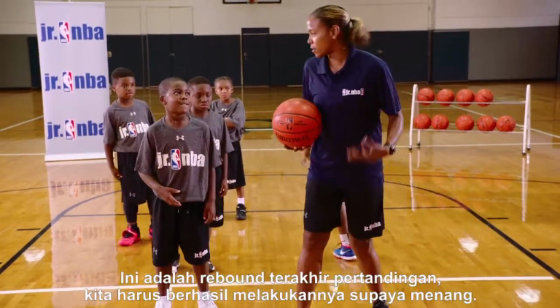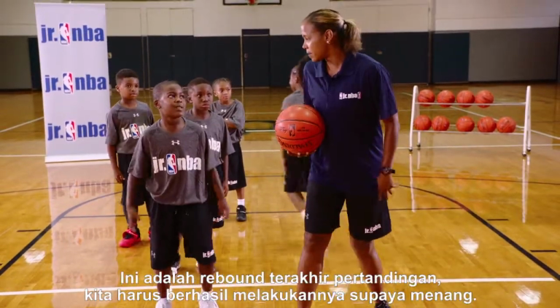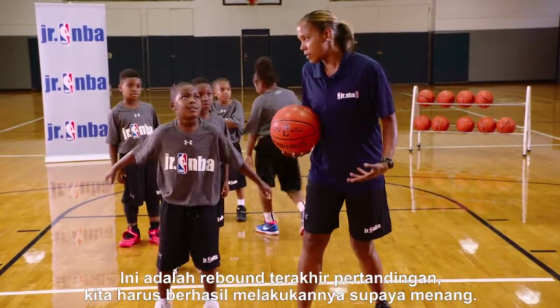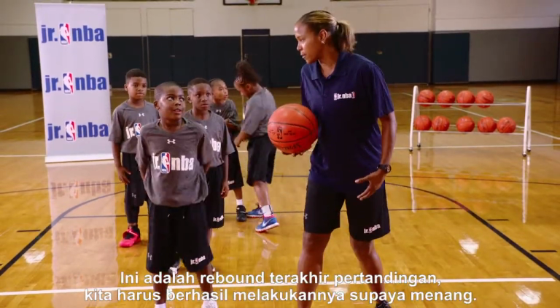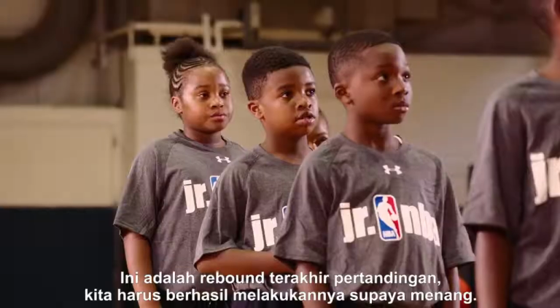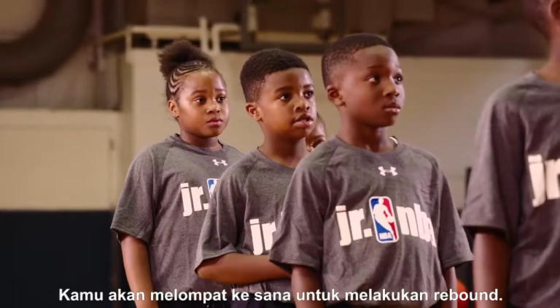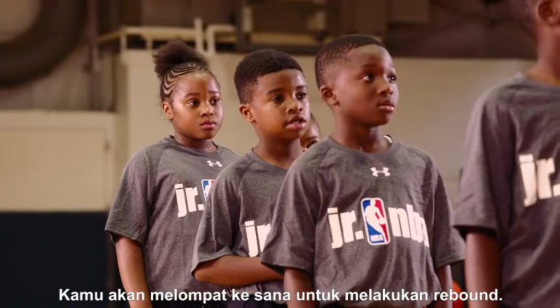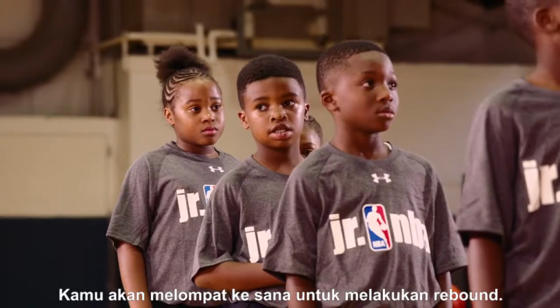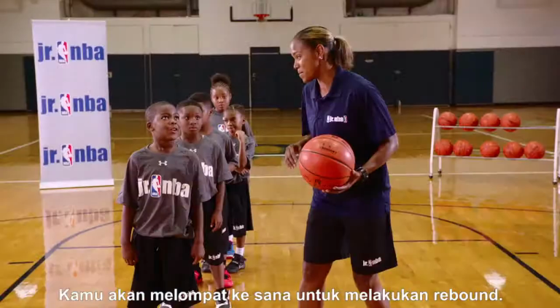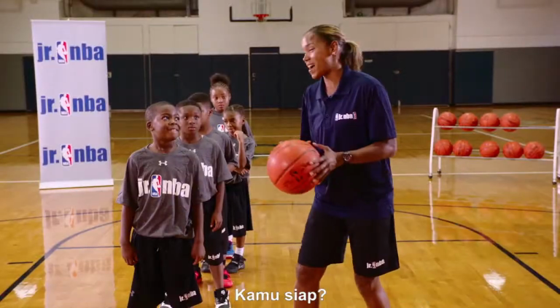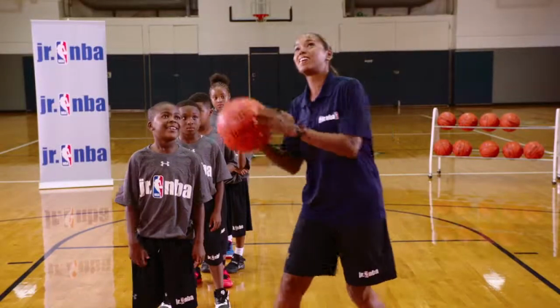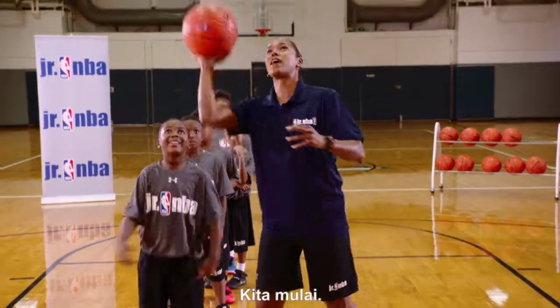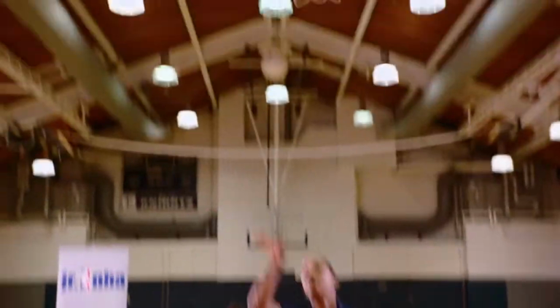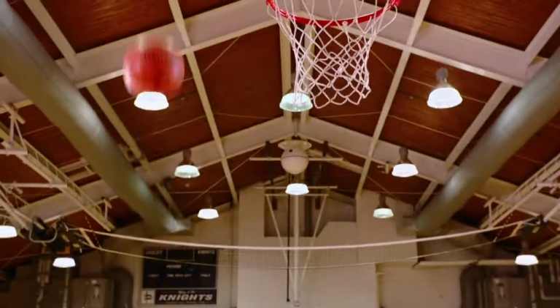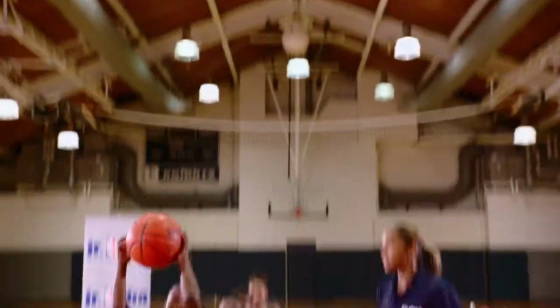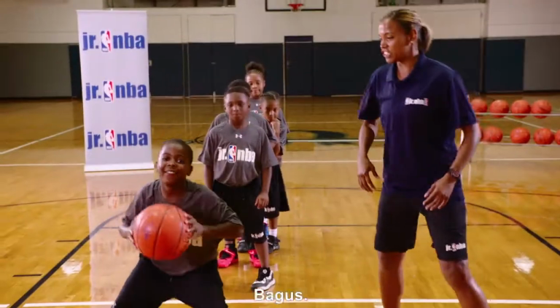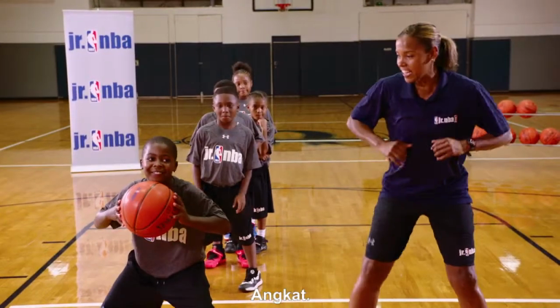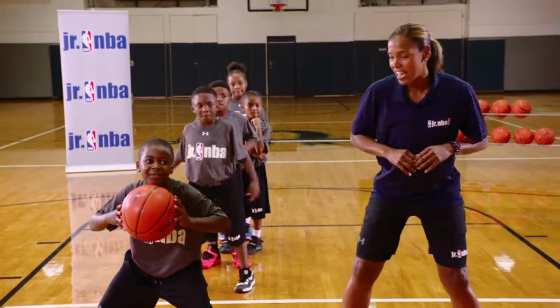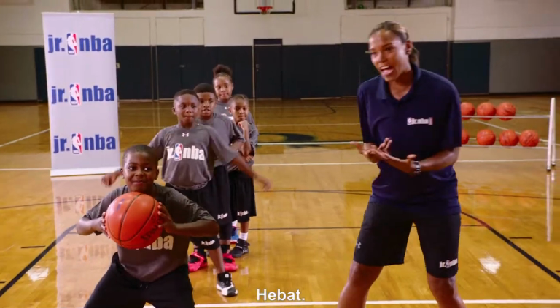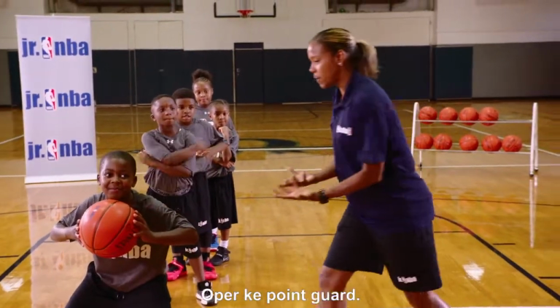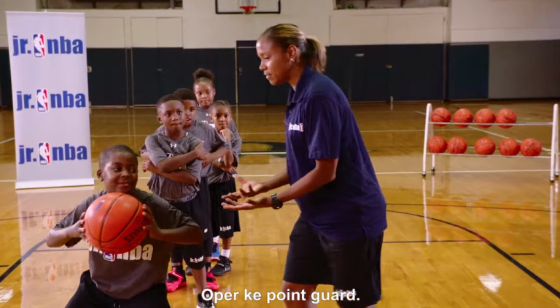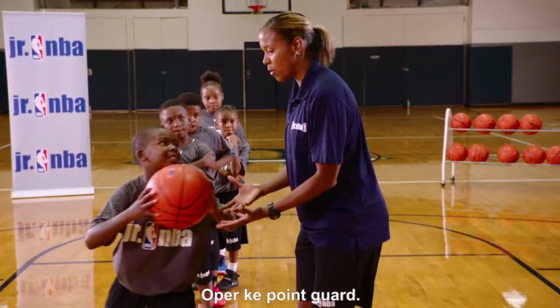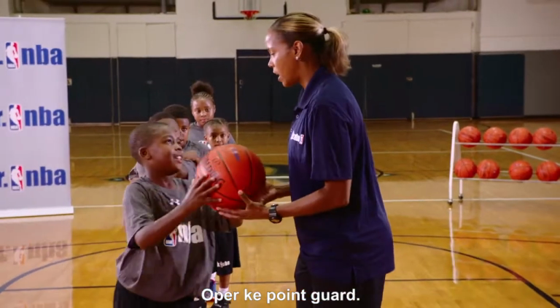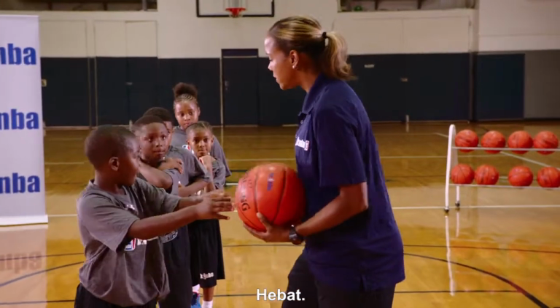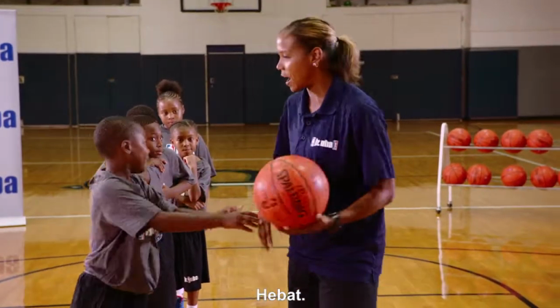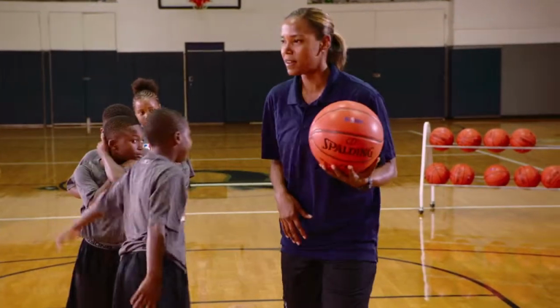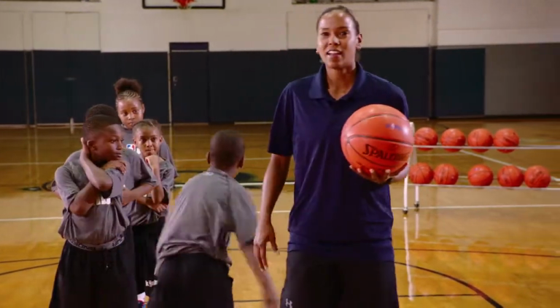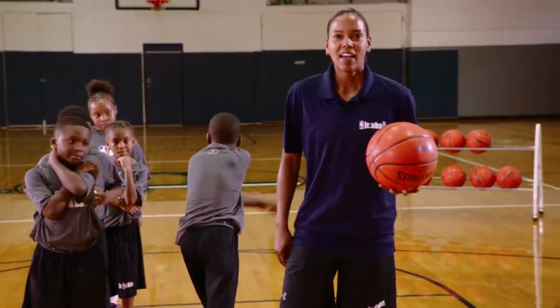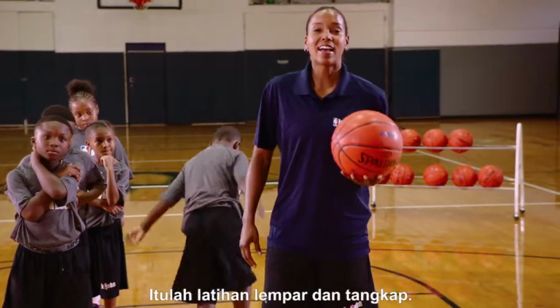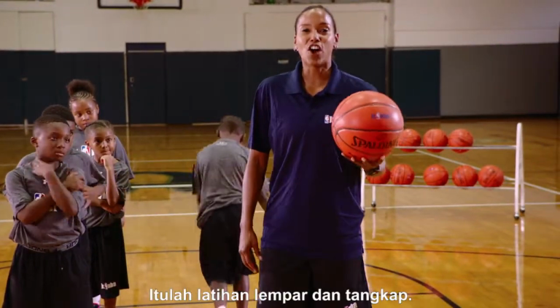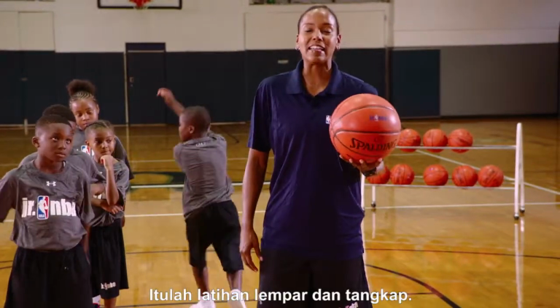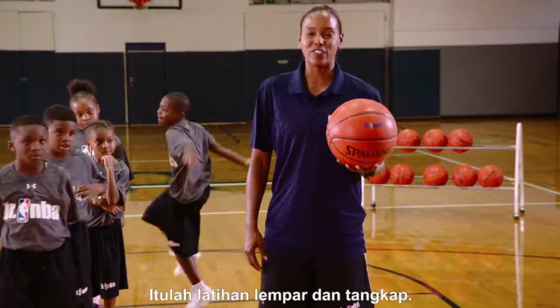This is the final rebound of the game — we need it for the win. You're going to go up there and sky for that rebound. Here we go — chin it, nice. We pass it off to the point guard. Great job. And that's the toss and get it drill.